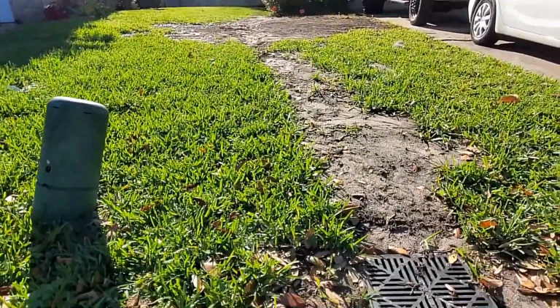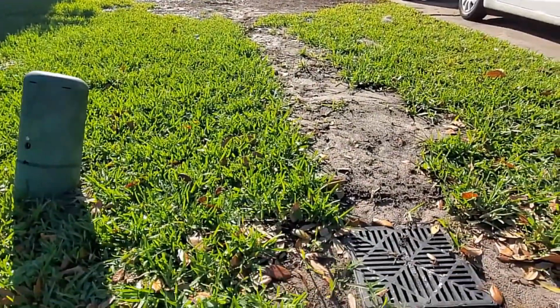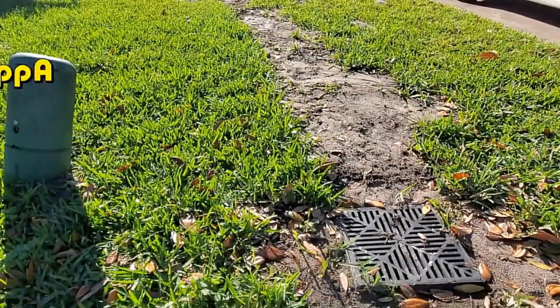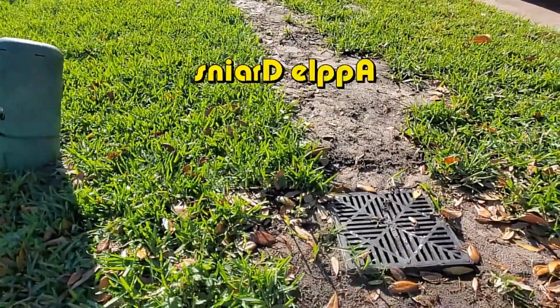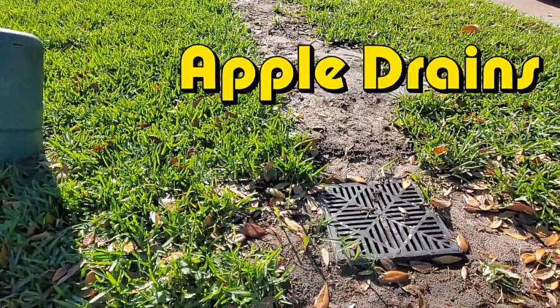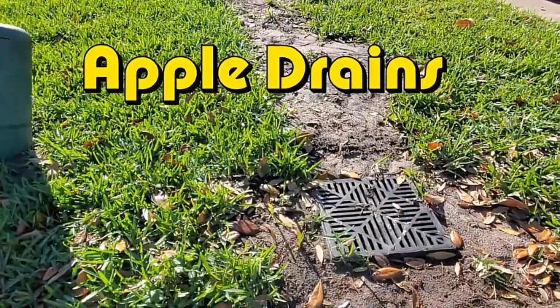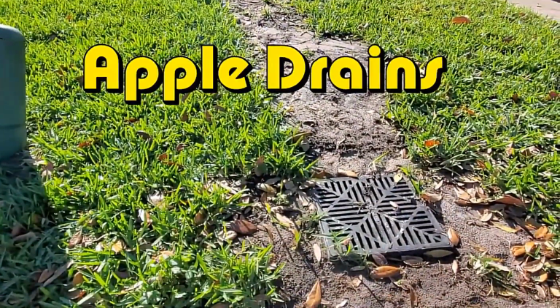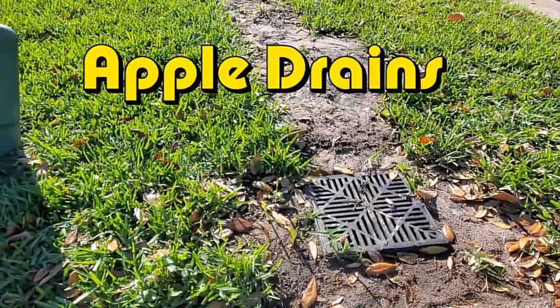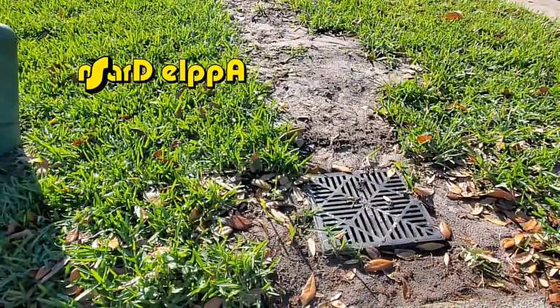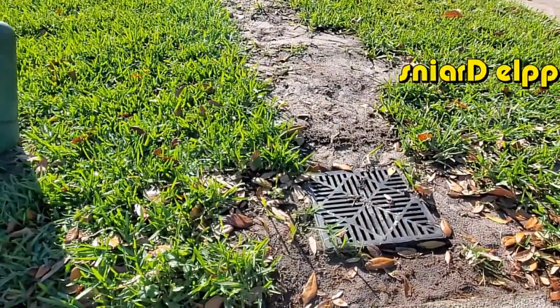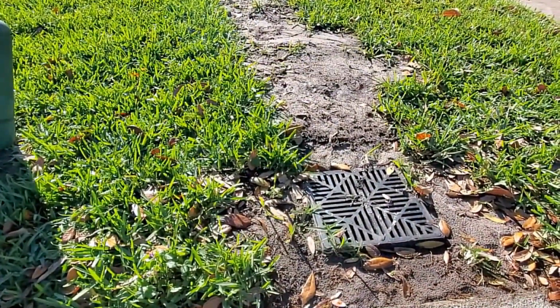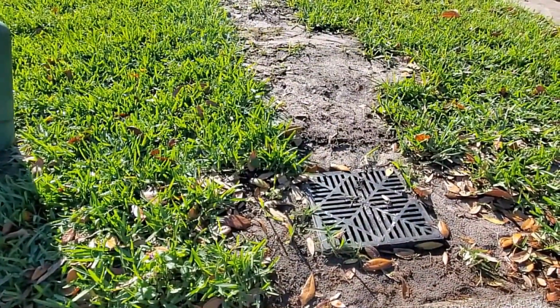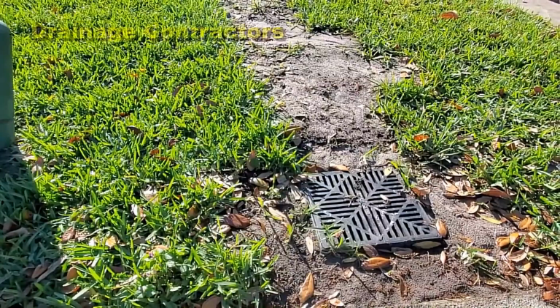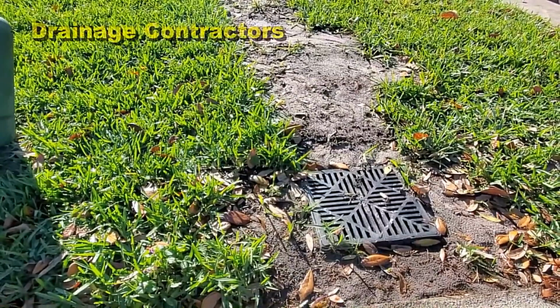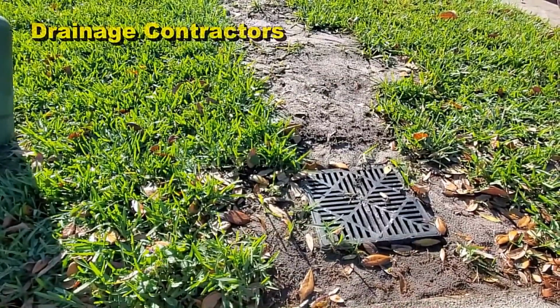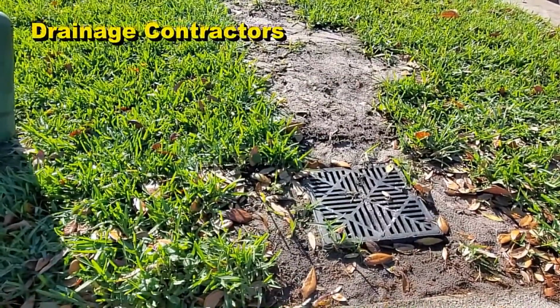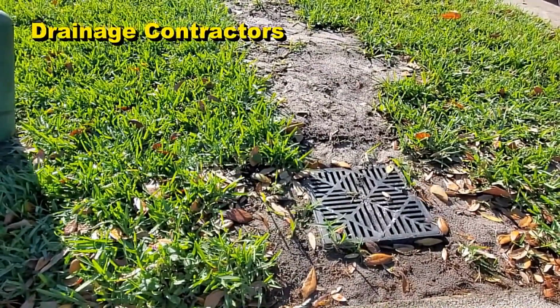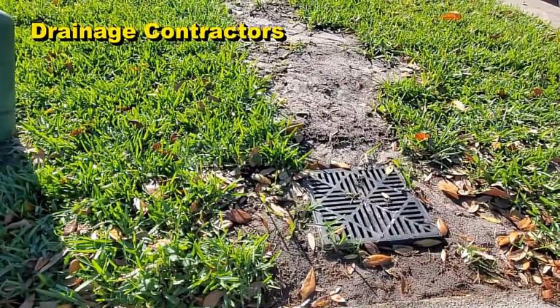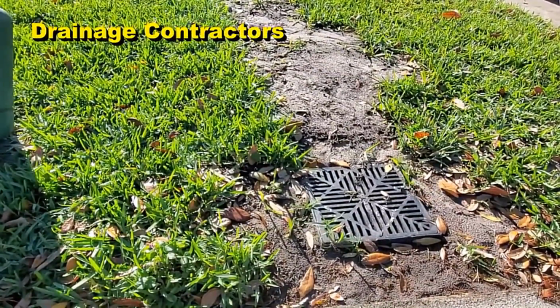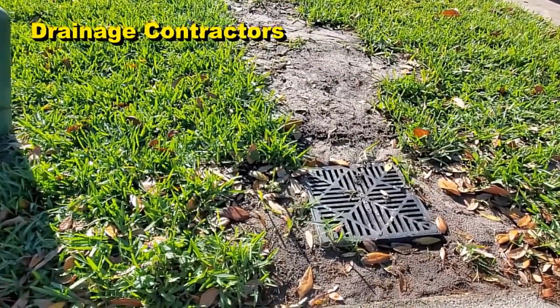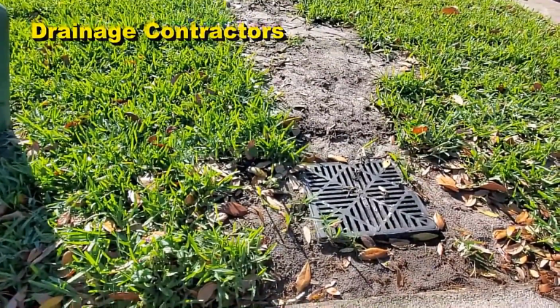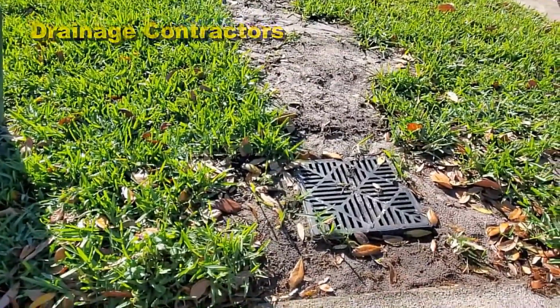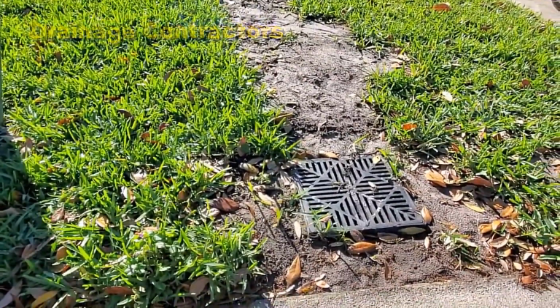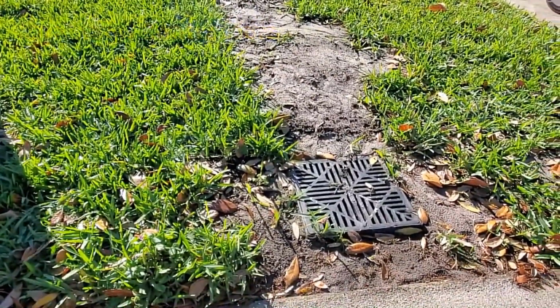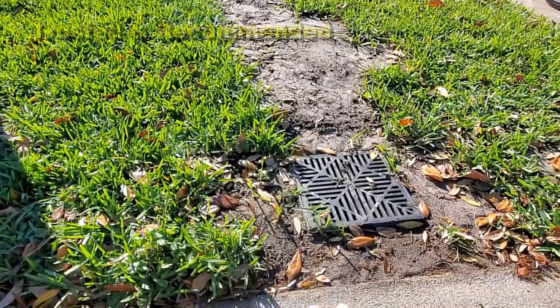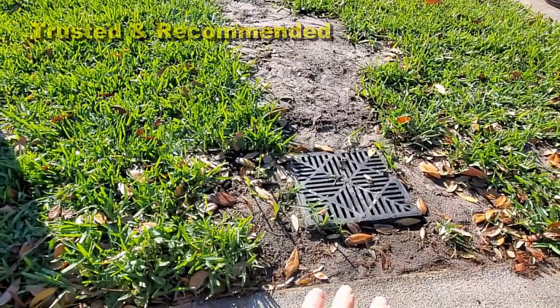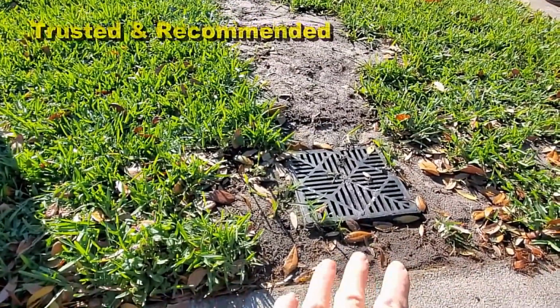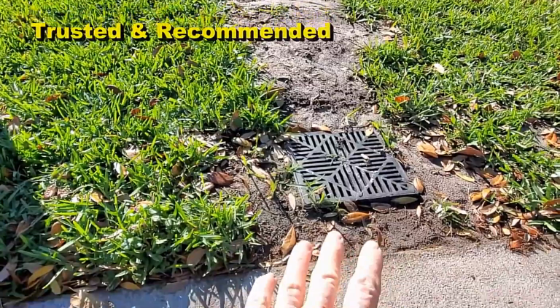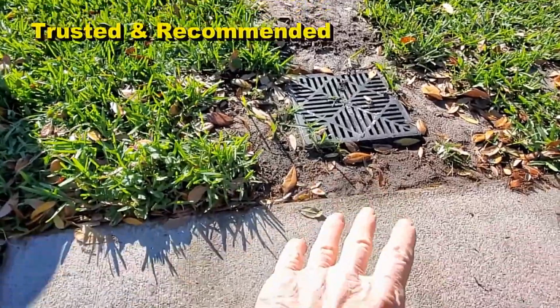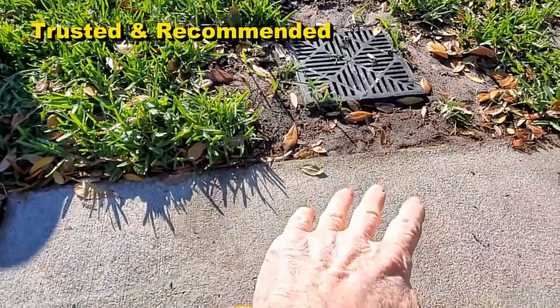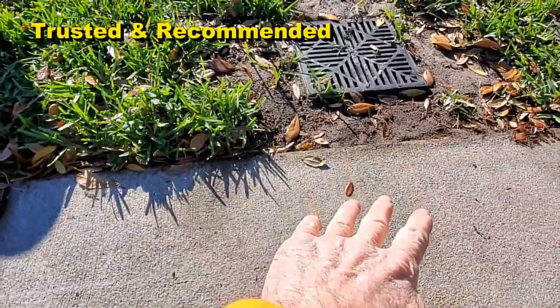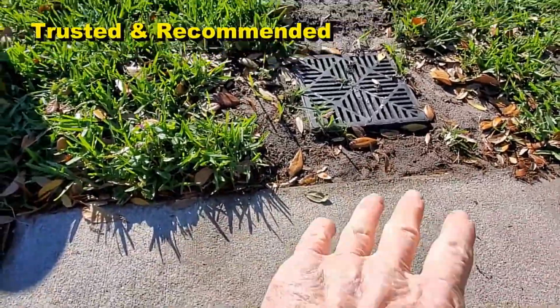Hey, good morning. Chuck here with Apple Drains. What happens when you install a system in a level yard and you don't have enough fall to get it out to the street for it to flow?